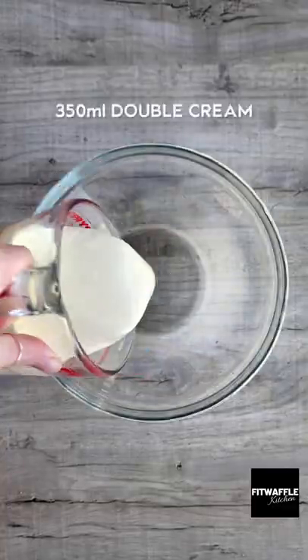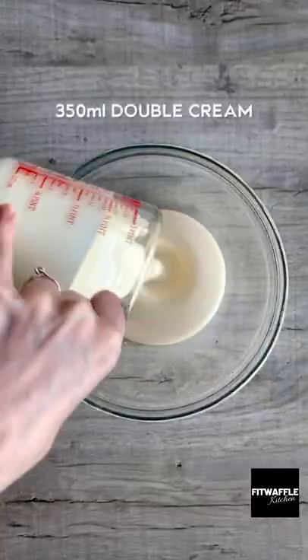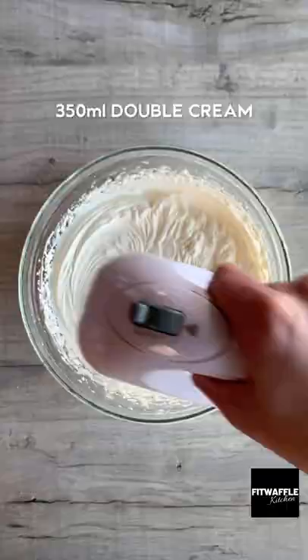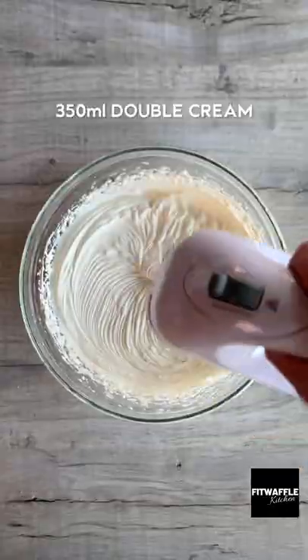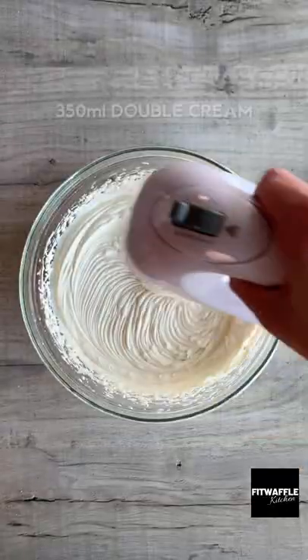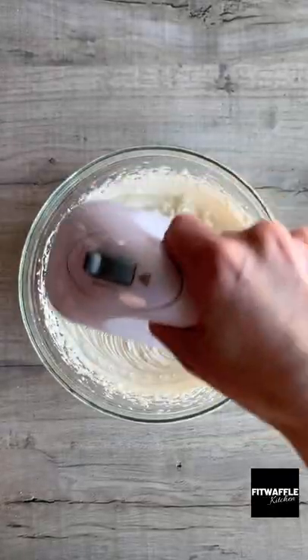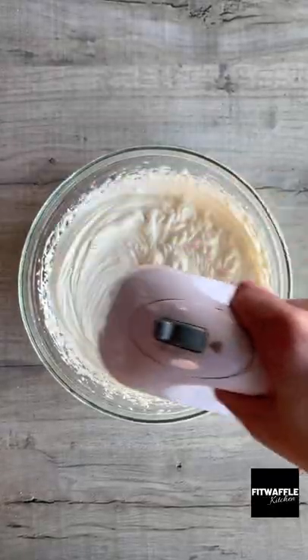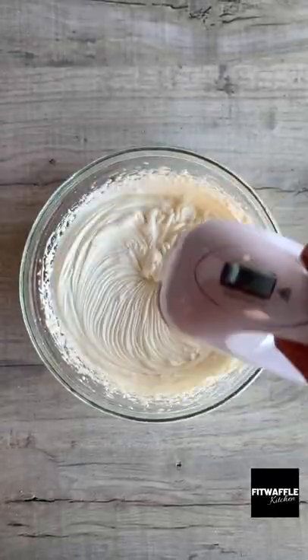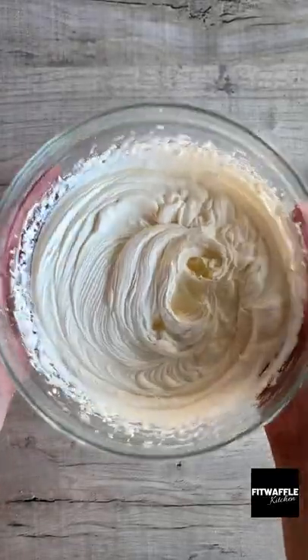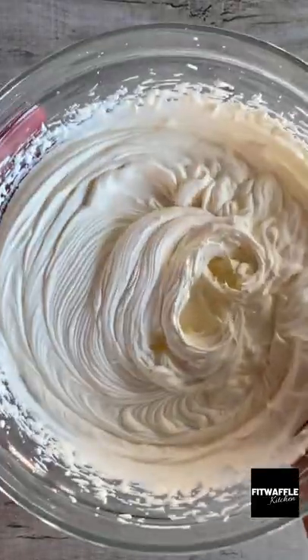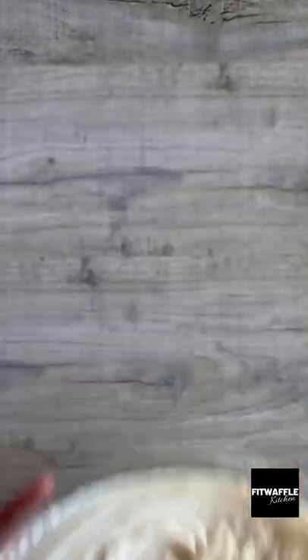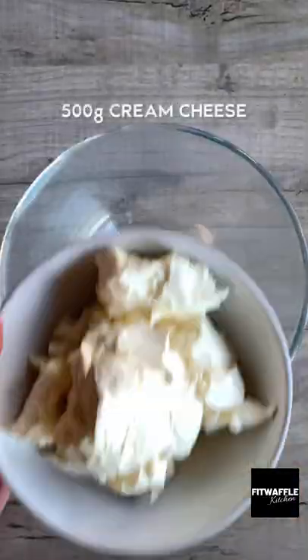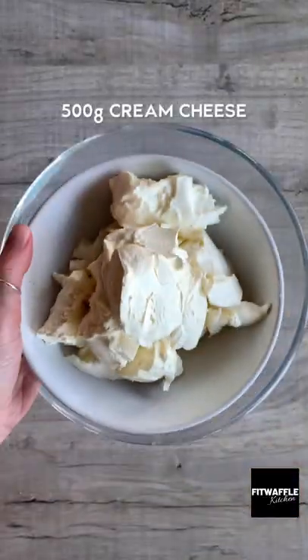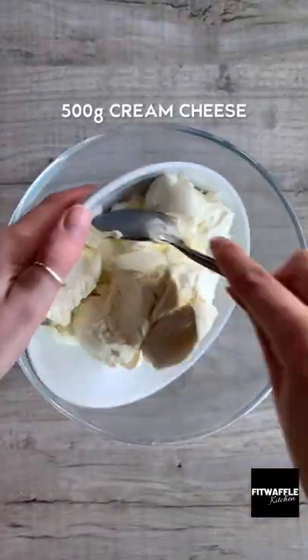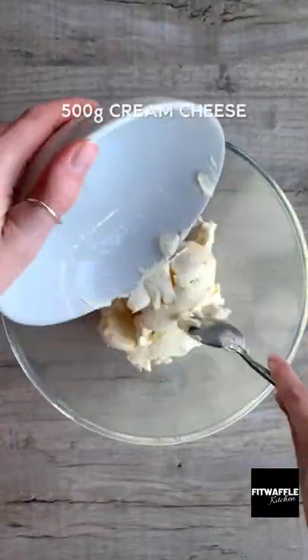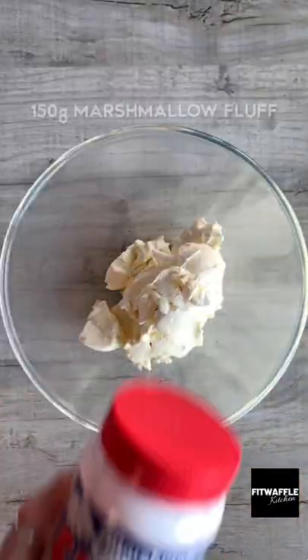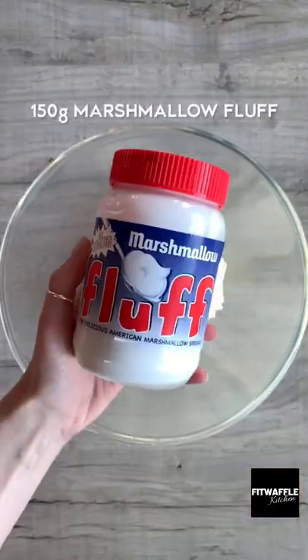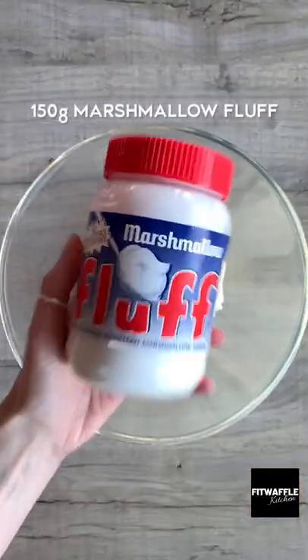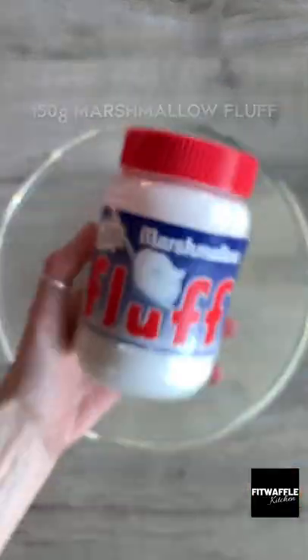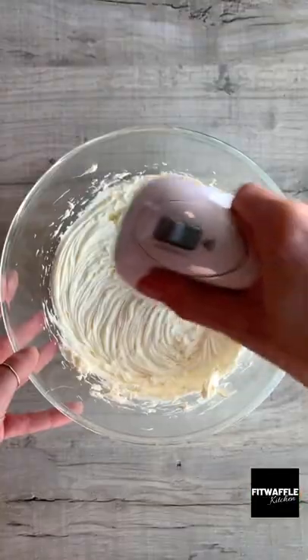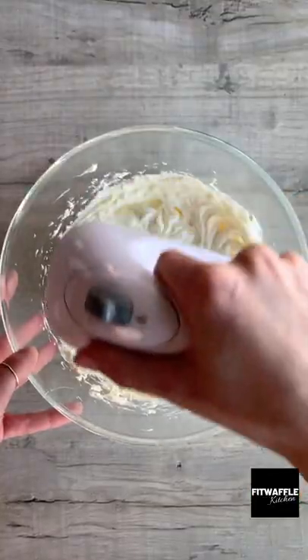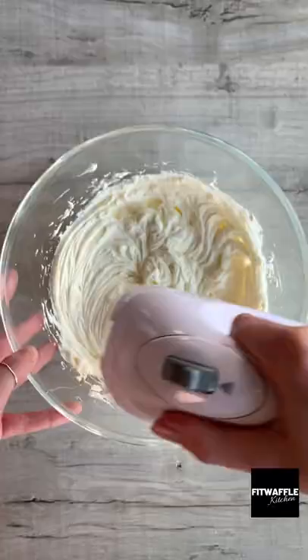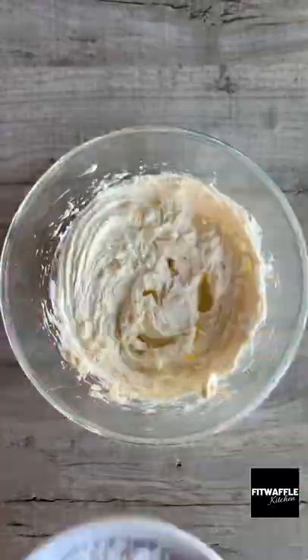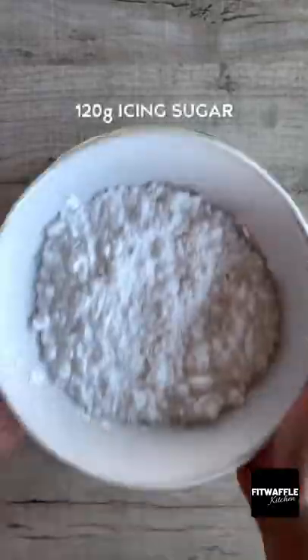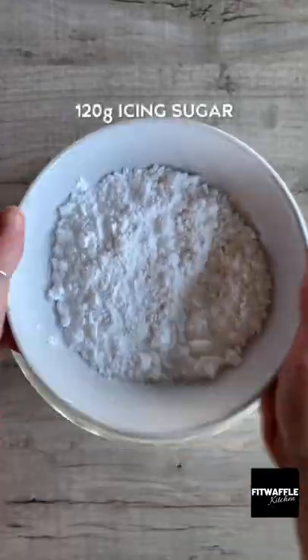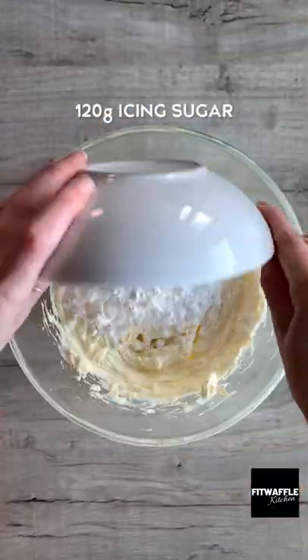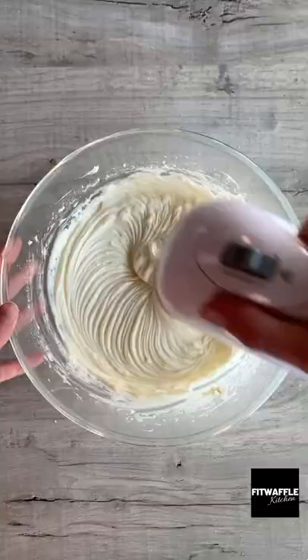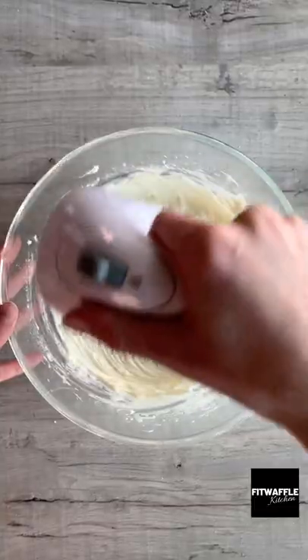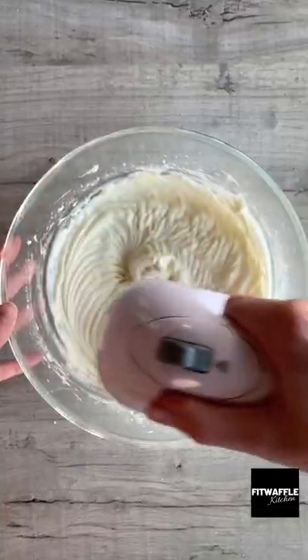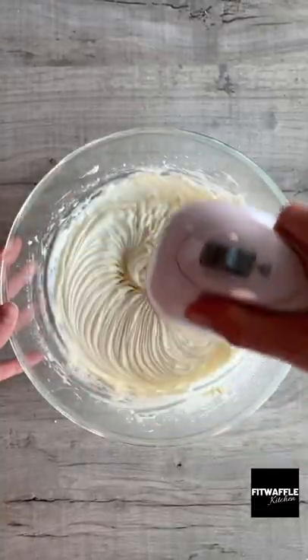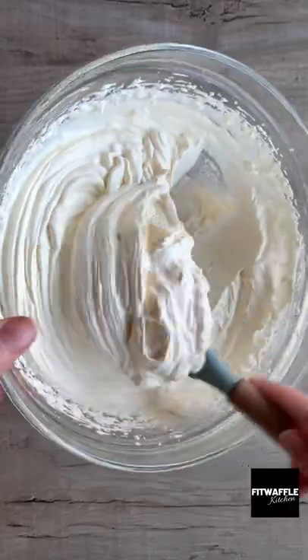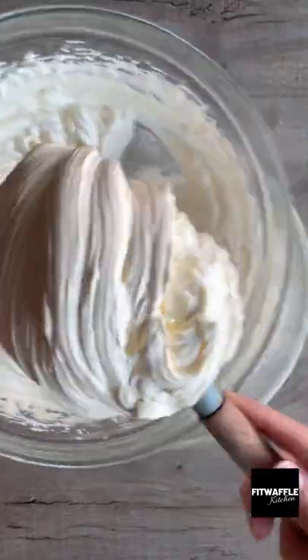Pour double cream into a bowl and whisk to form soft peaks, then set this aside. Add cream cheese and marshmallow fluff to a bowl and whisk until combined, then add icing sugar and whisk this in.